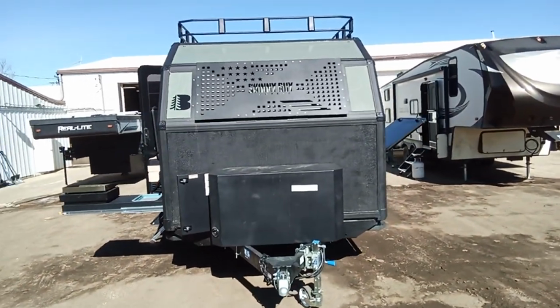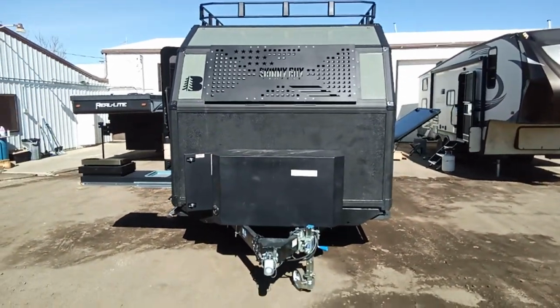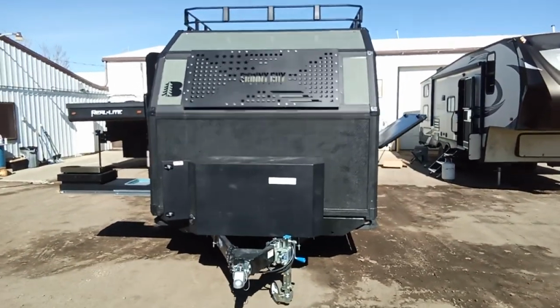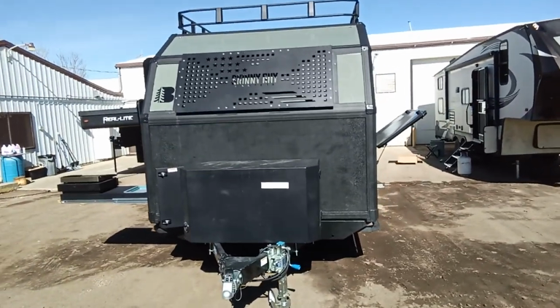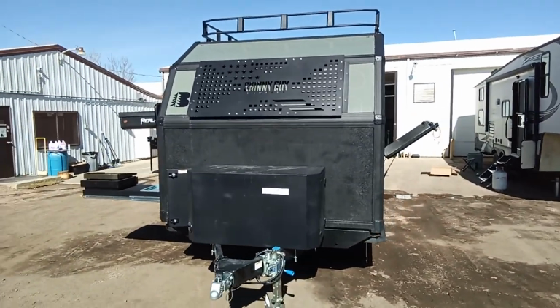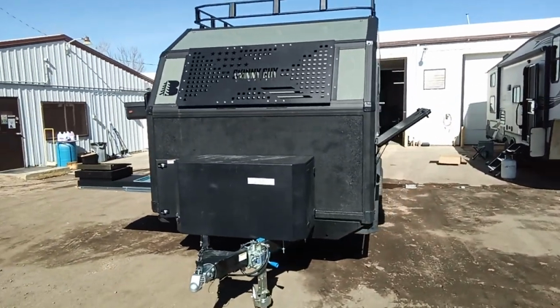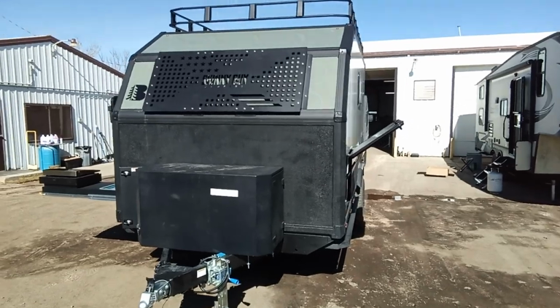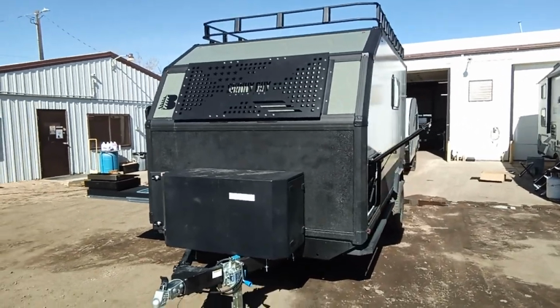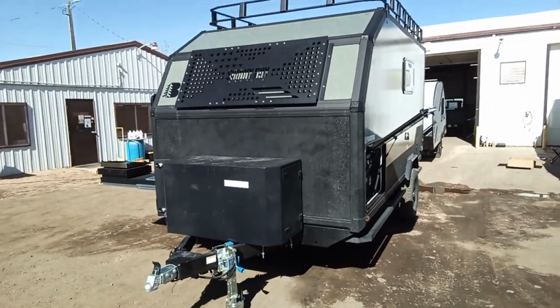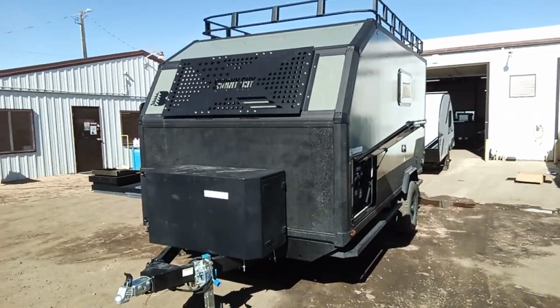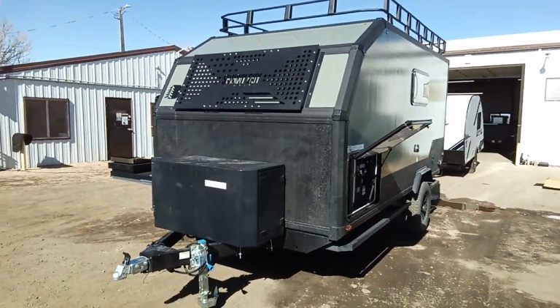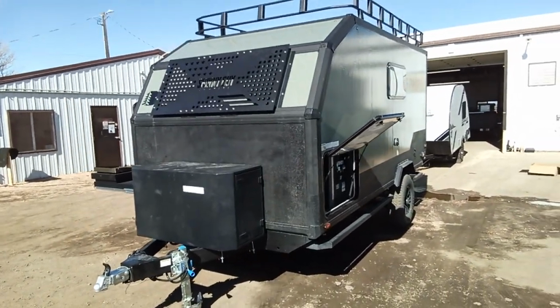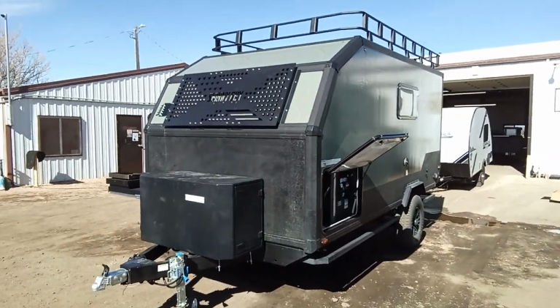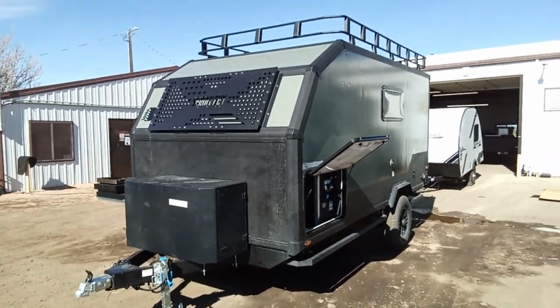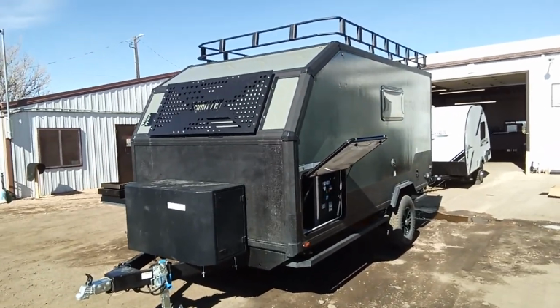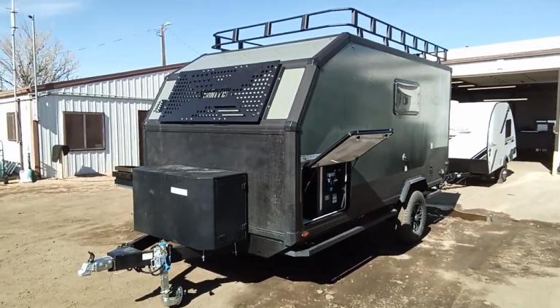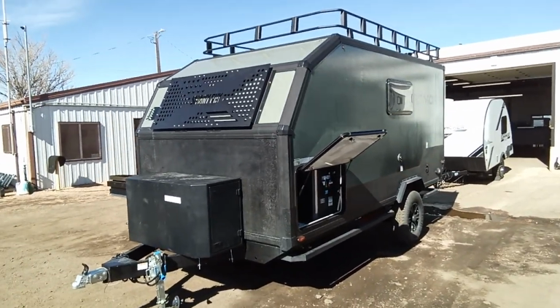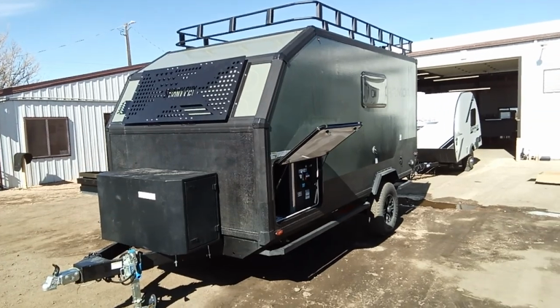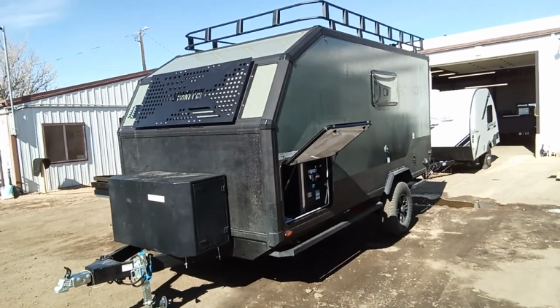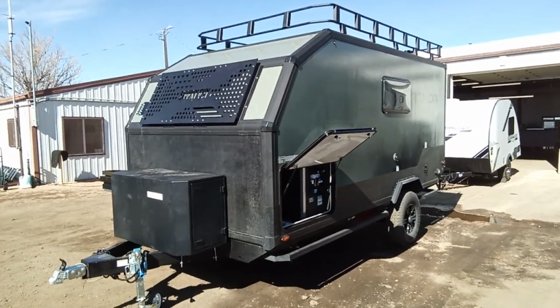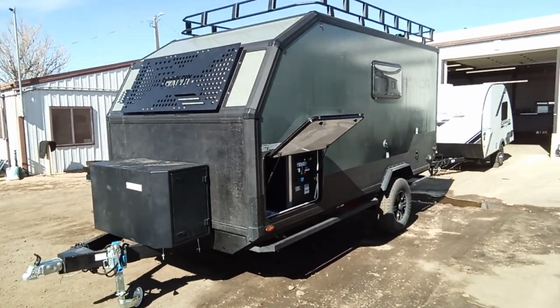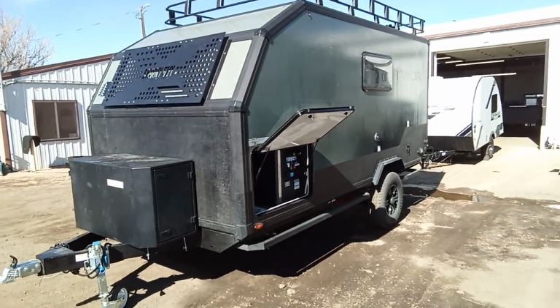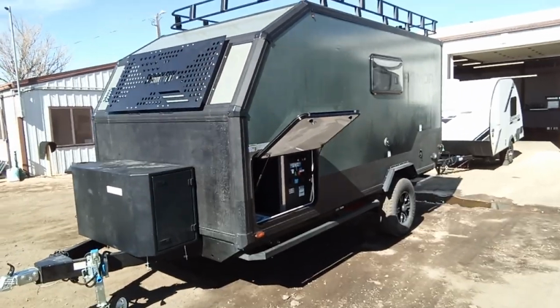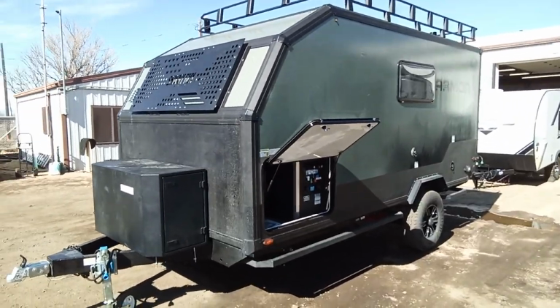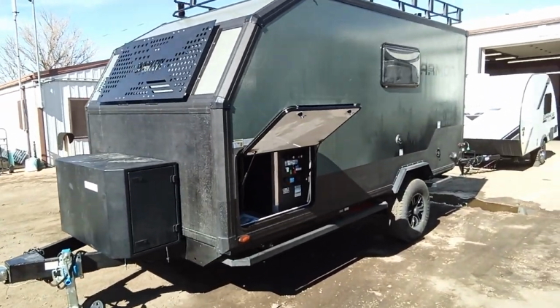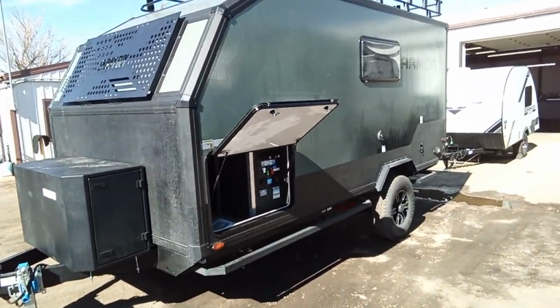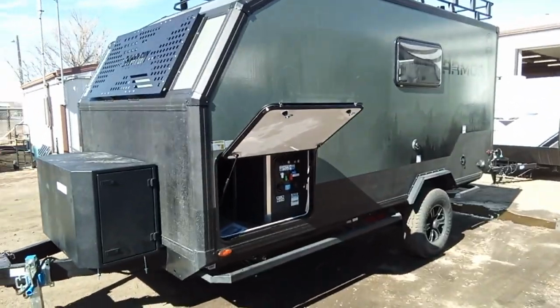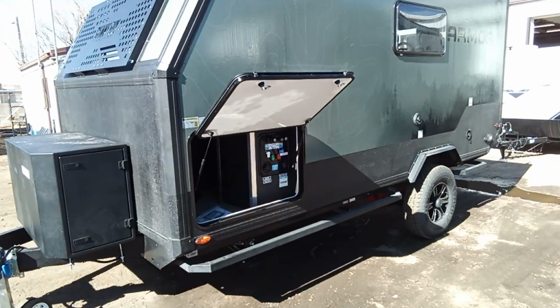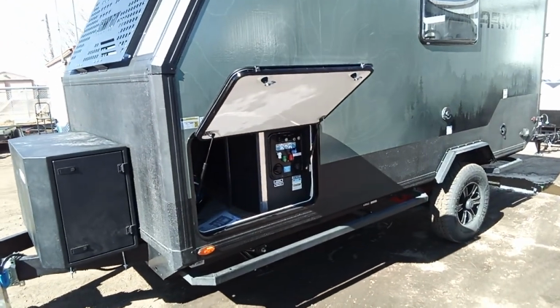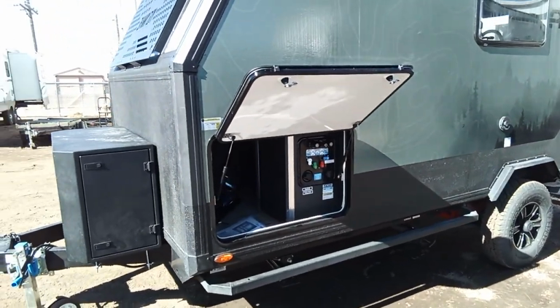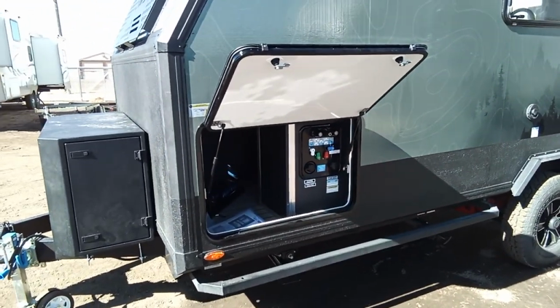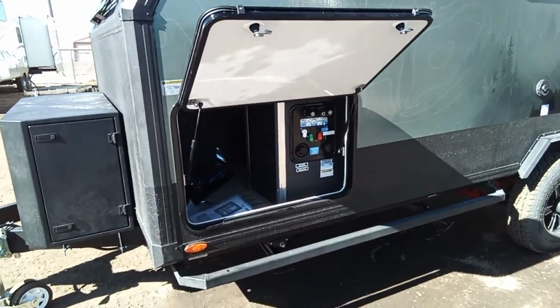Calling all you overlanders out there. This is actually put together with bolts, kind of like a truck, not screws like your normal RV. It's got a BAL independent high clearance suspension. This thing's got it all for all you overlanders.